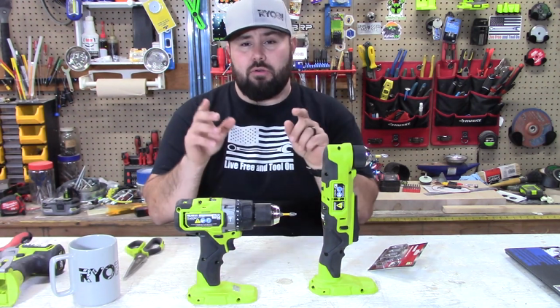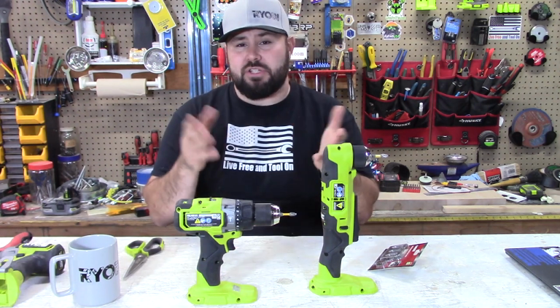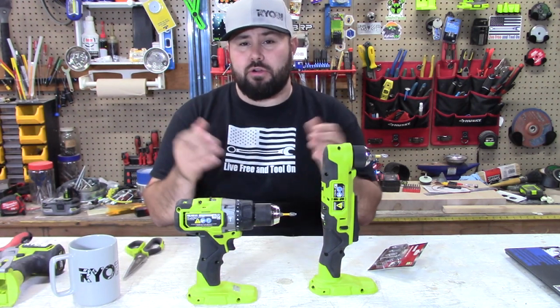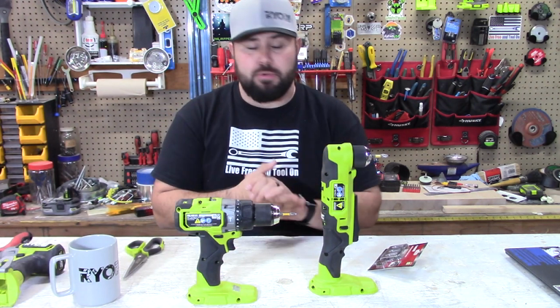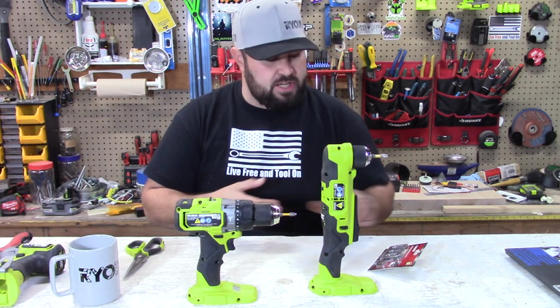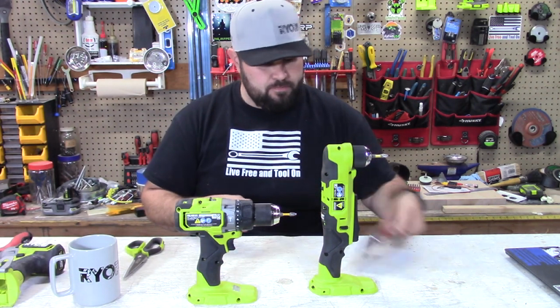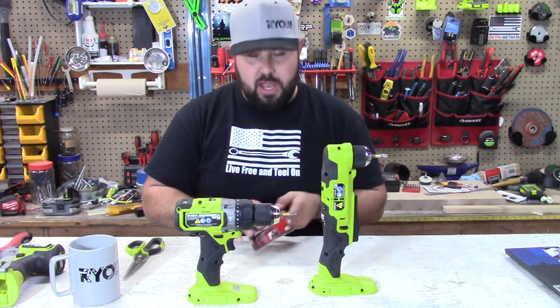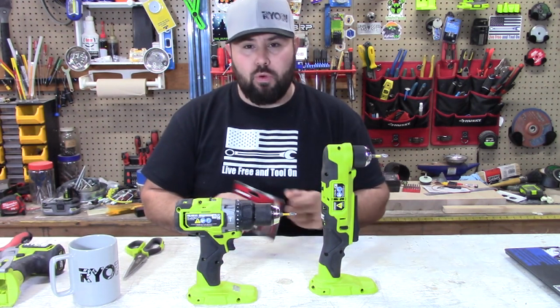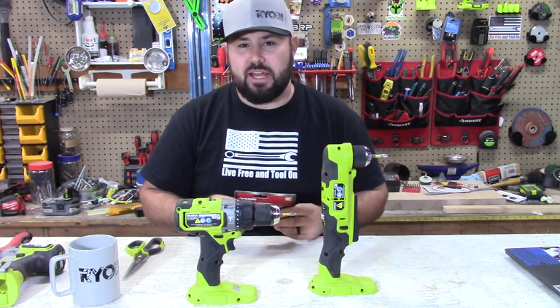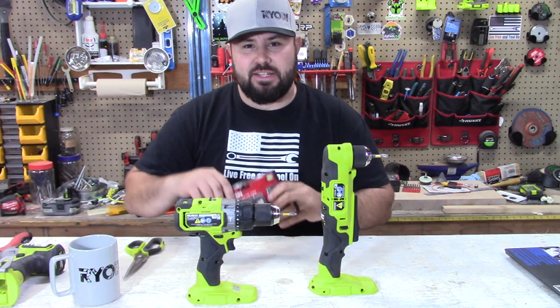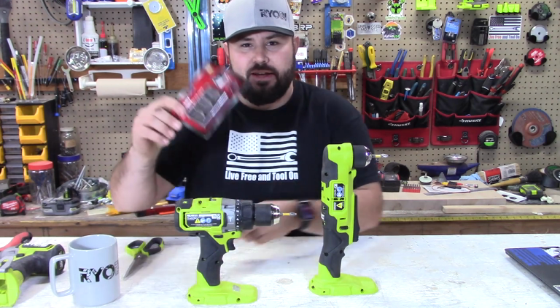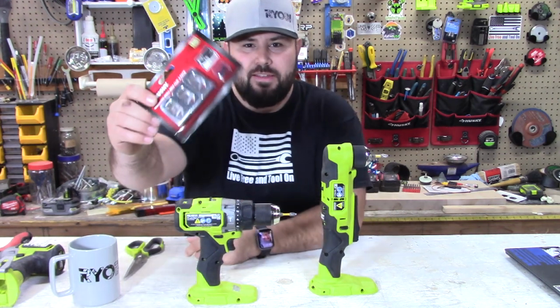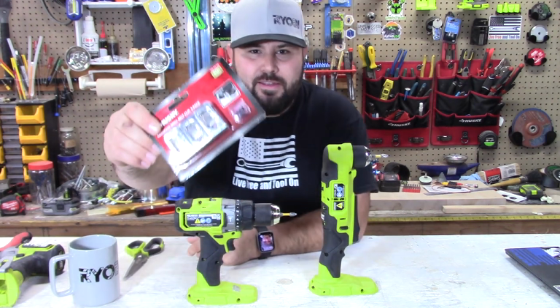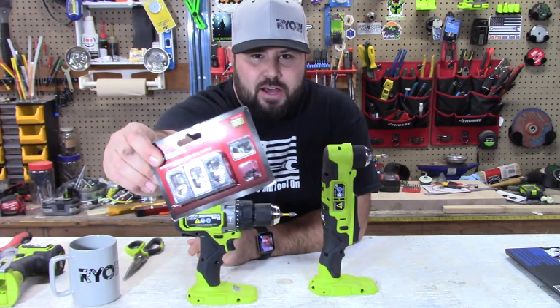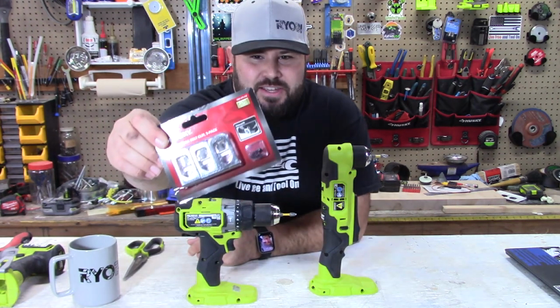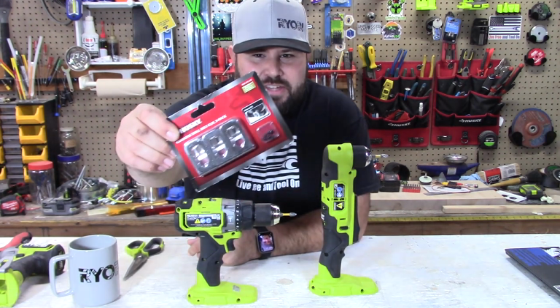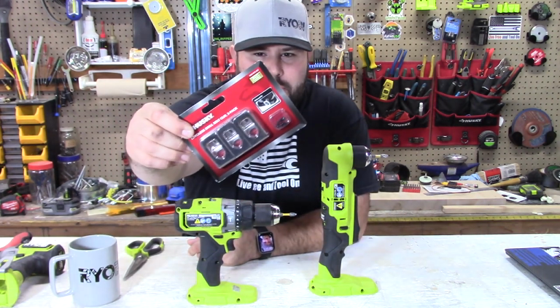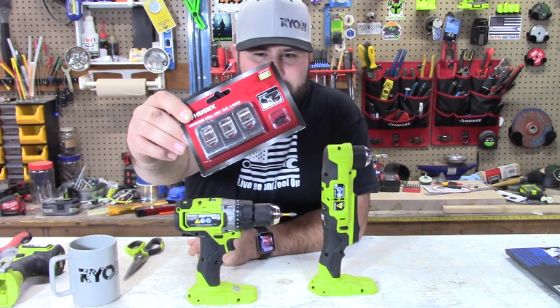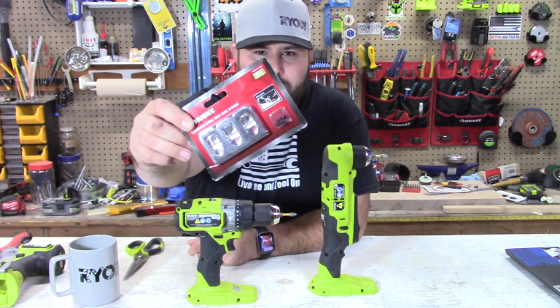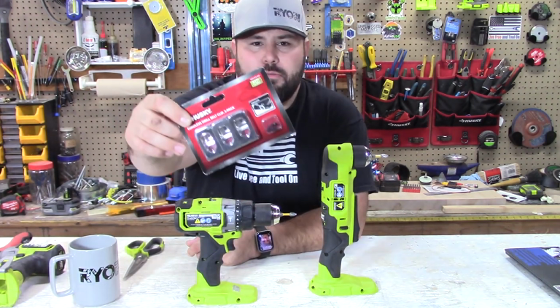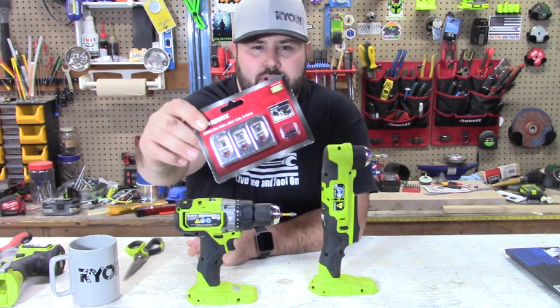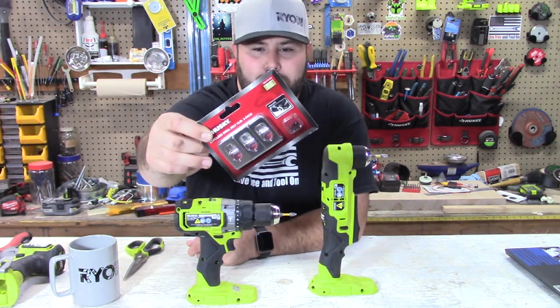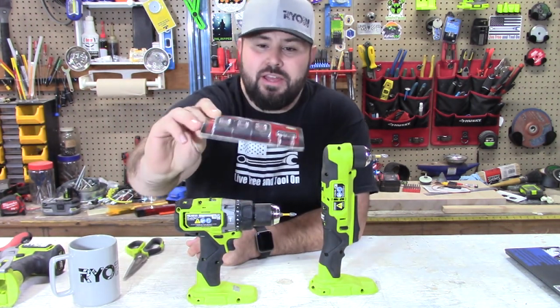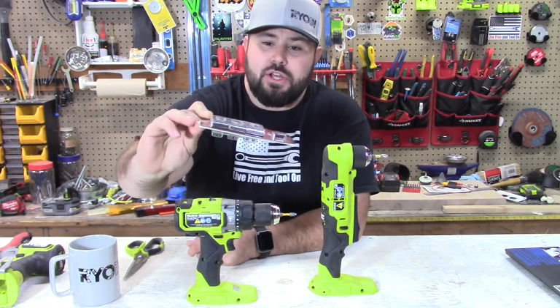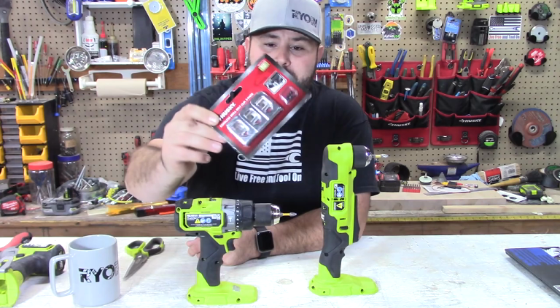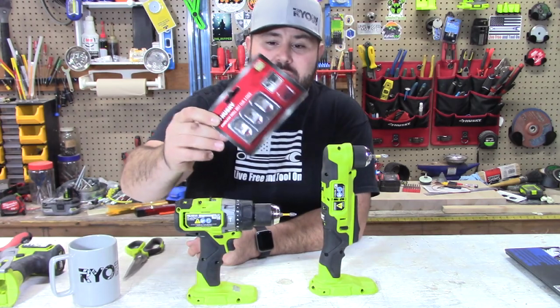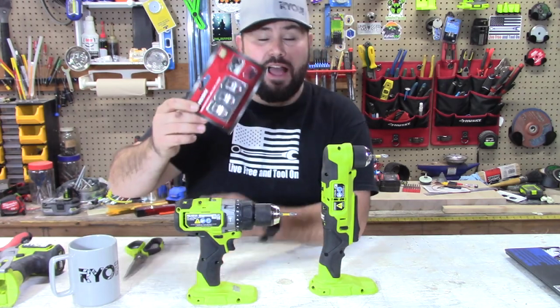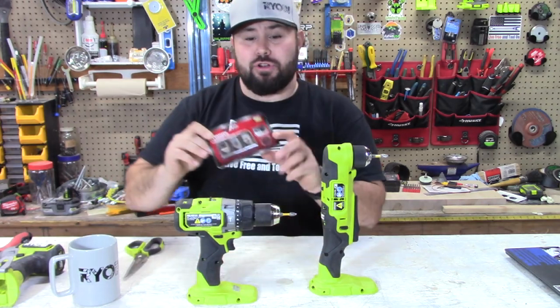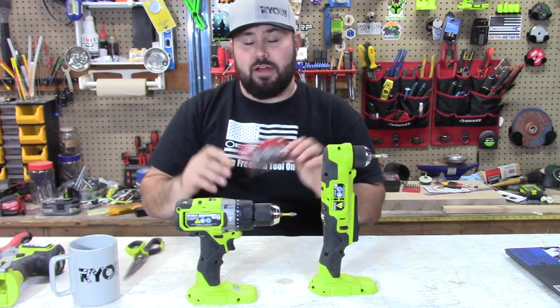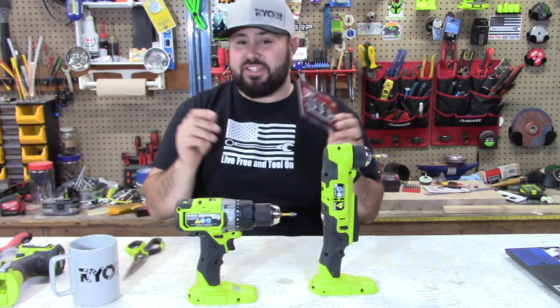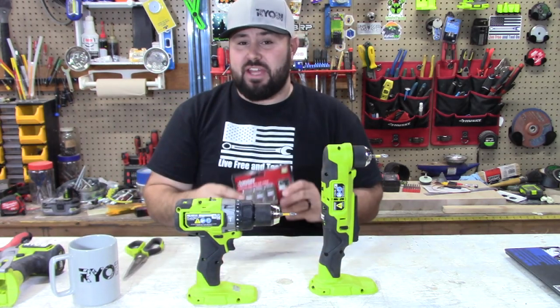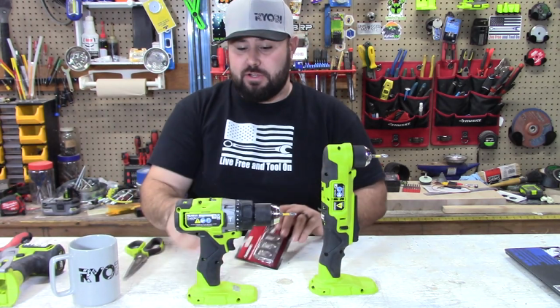So I was at Home Depot today and what did I see? Husky has some belt clips for battery tools. So I picked these up — I'm going to try them out. Let's see if they actually work.